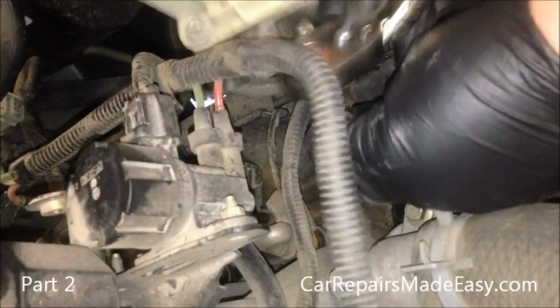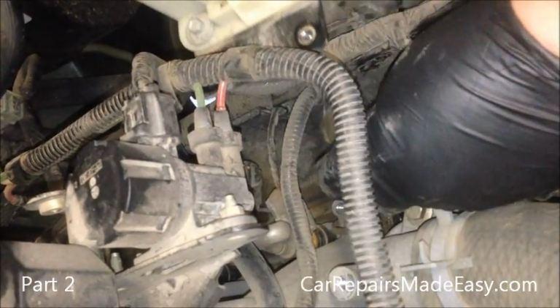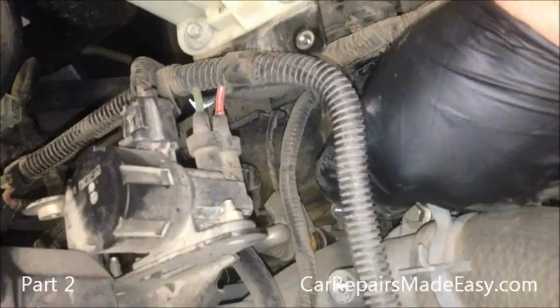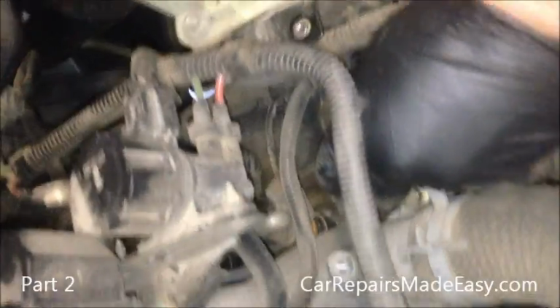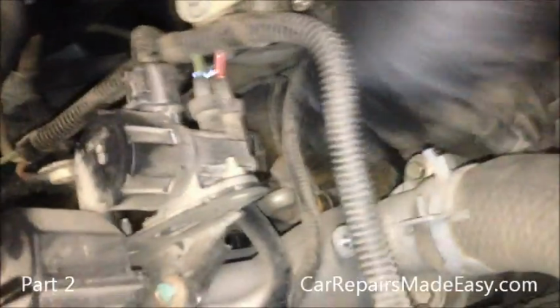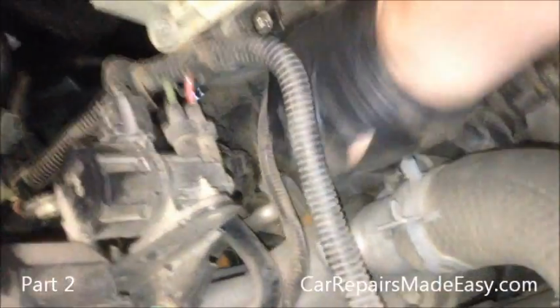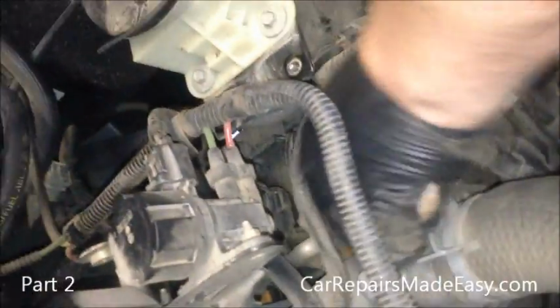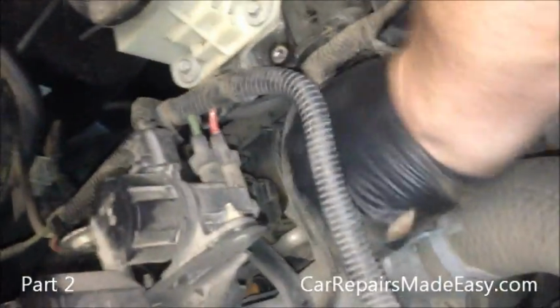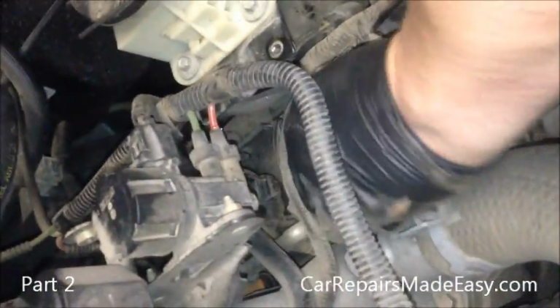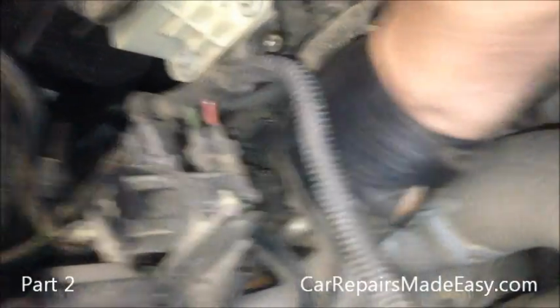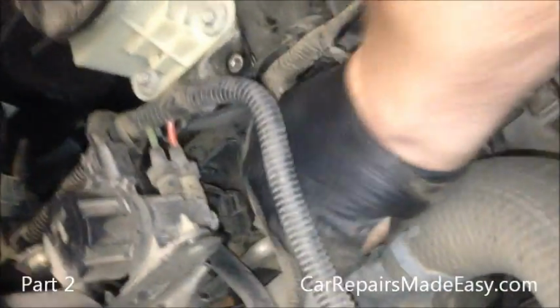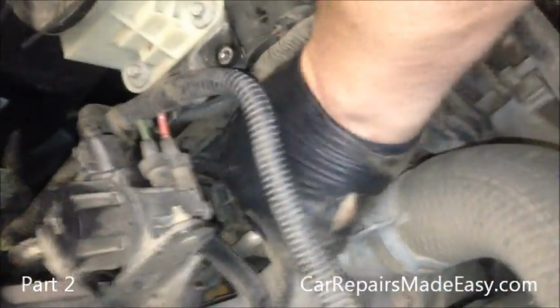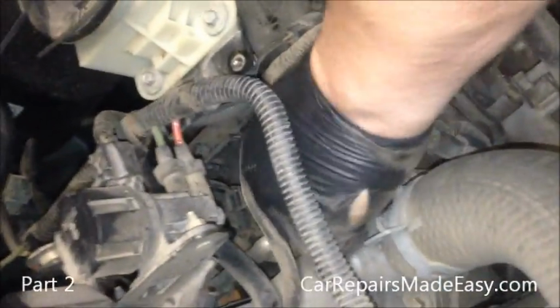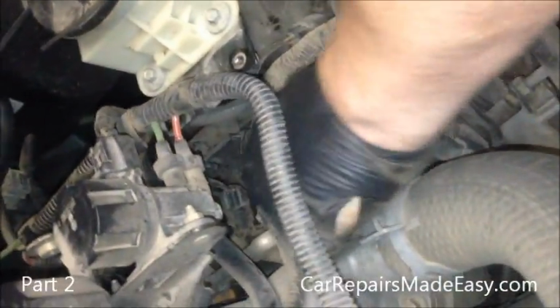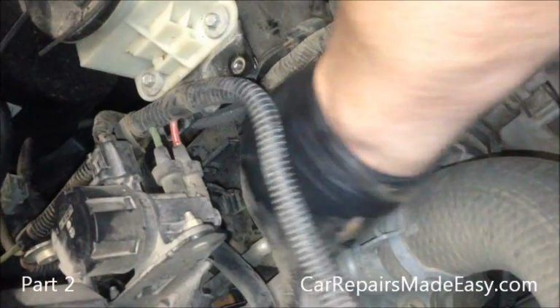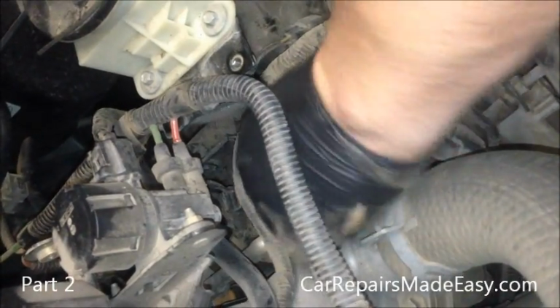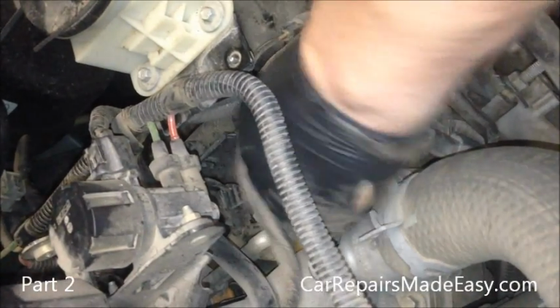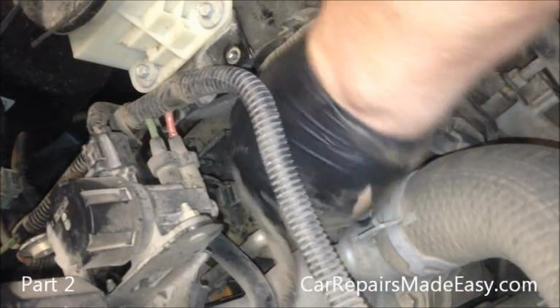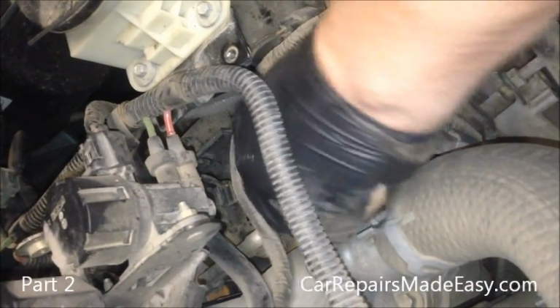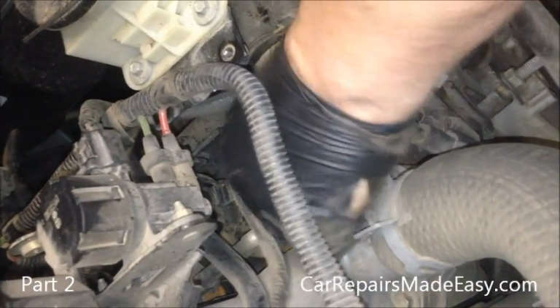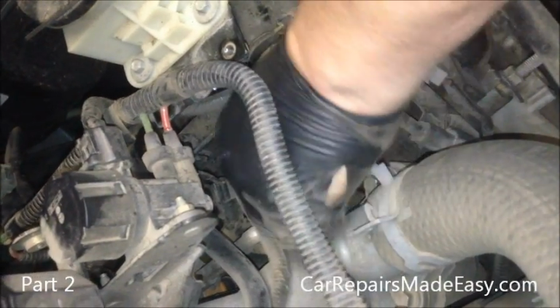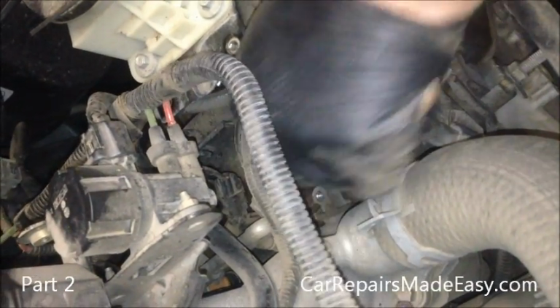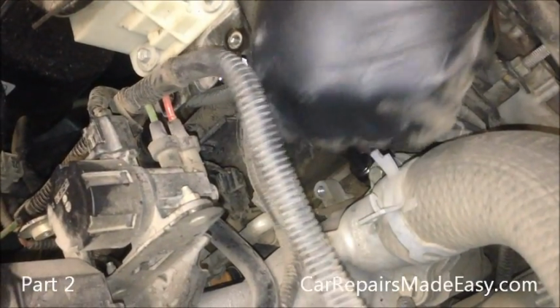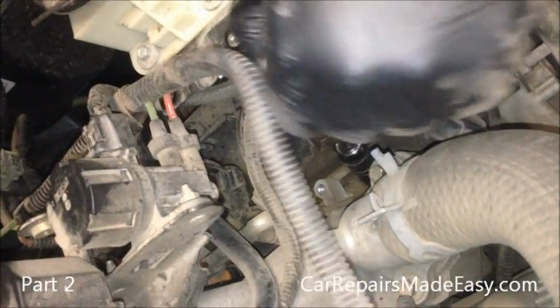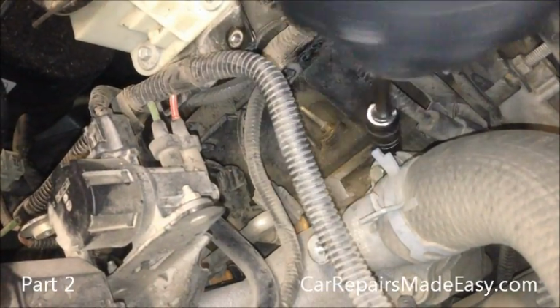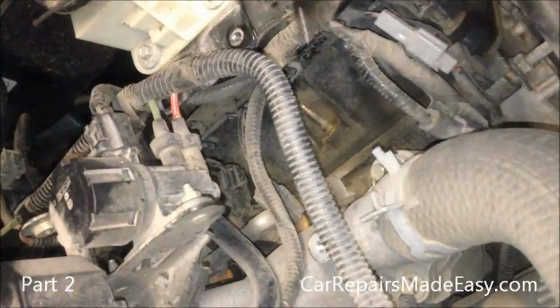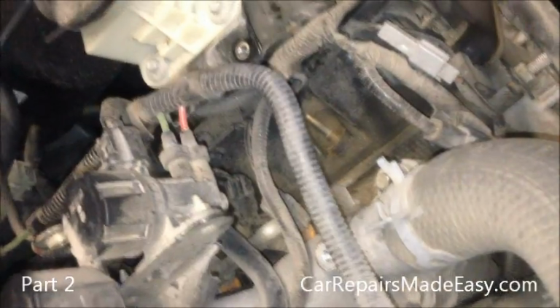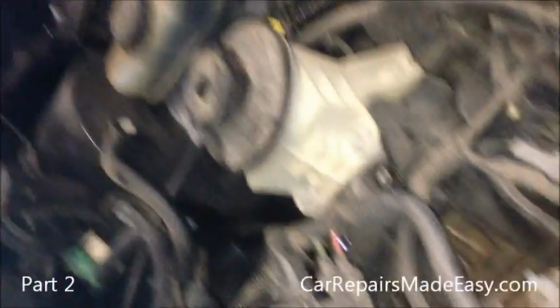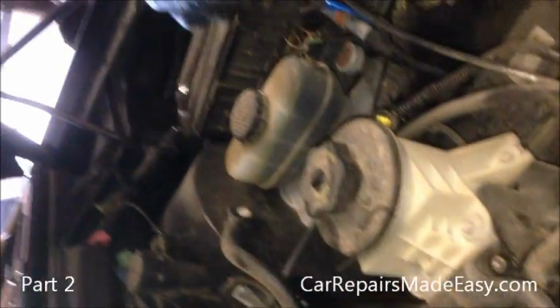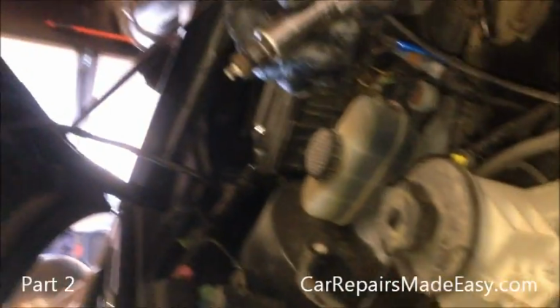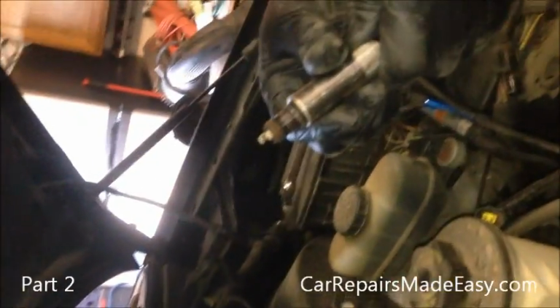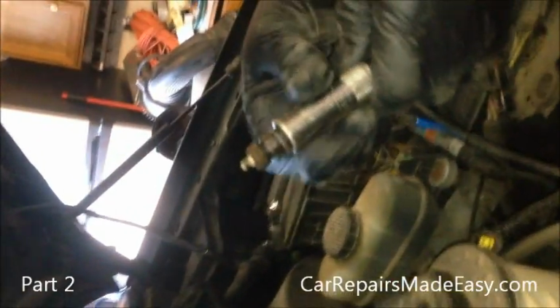Remember when you do spark plugs, they're like brake components — don't ever use power tools. Always put them in and out by hand. You'll save twisting threads out of the aluminum block. There's our spark plug.